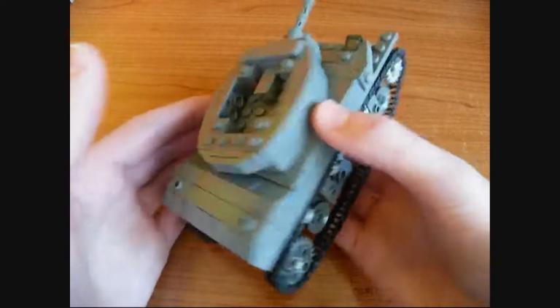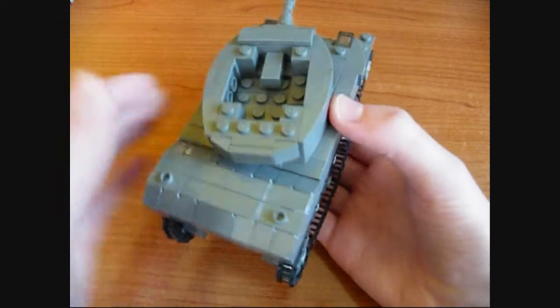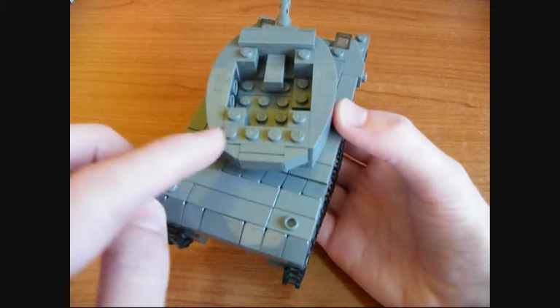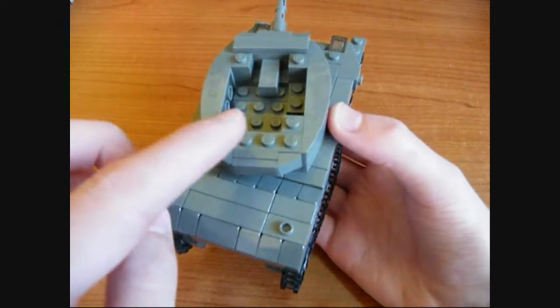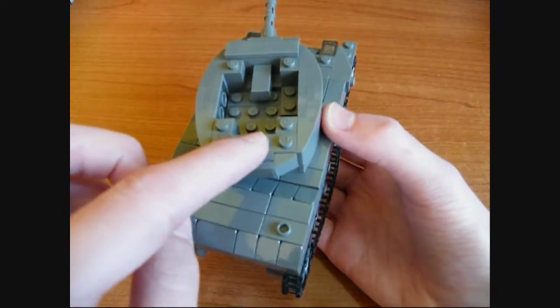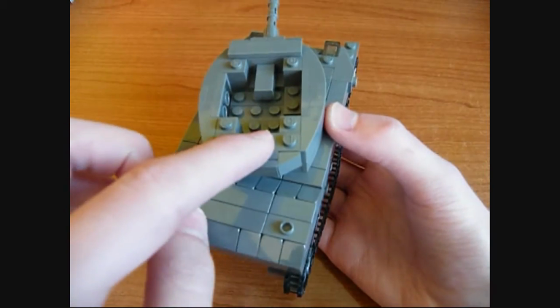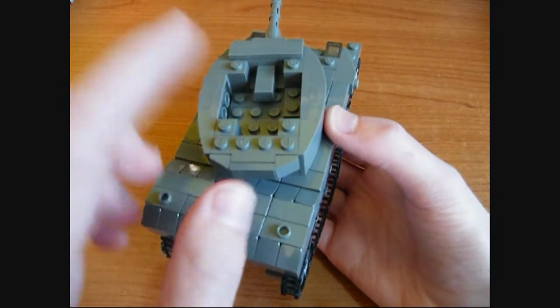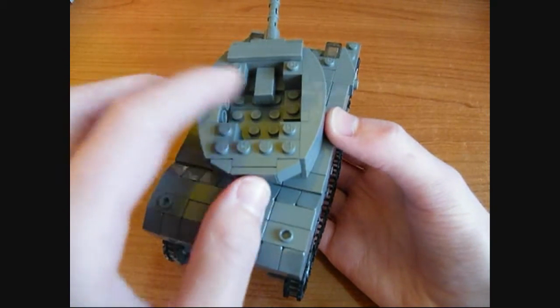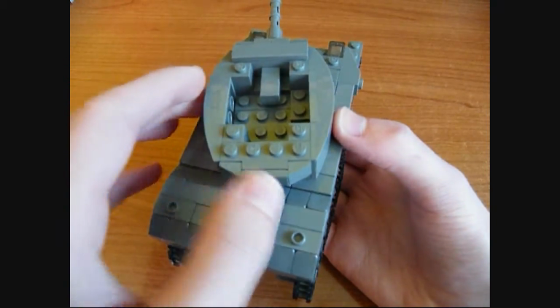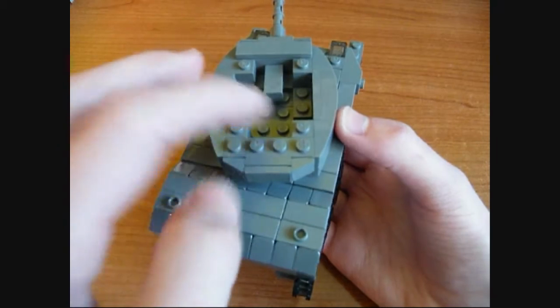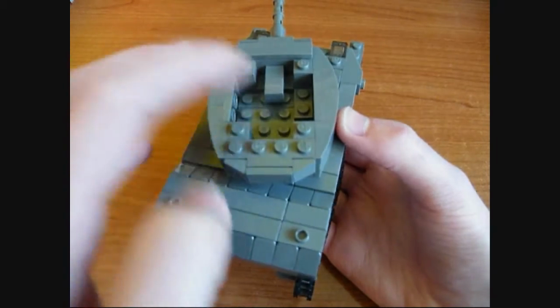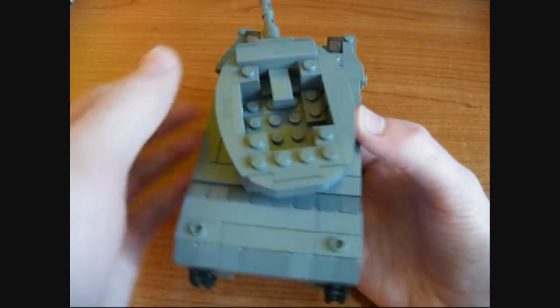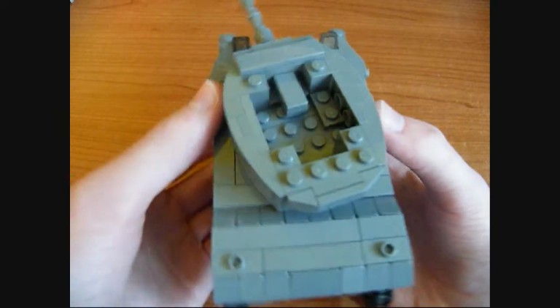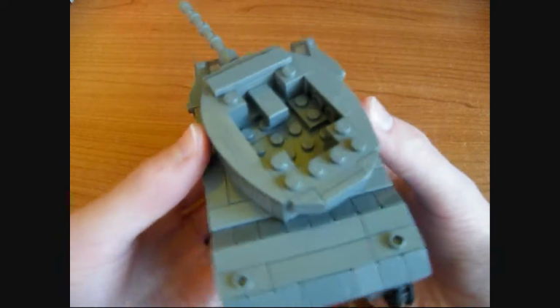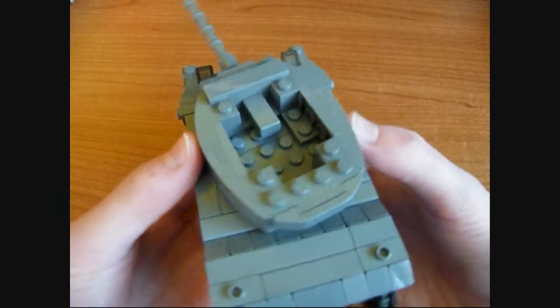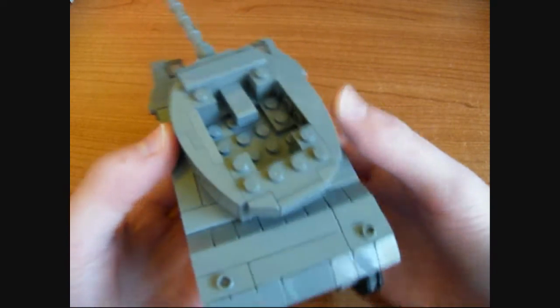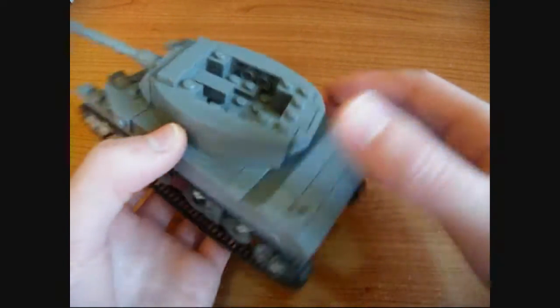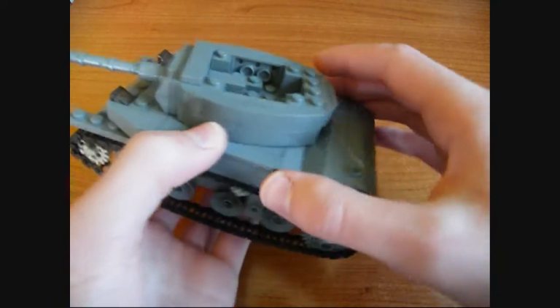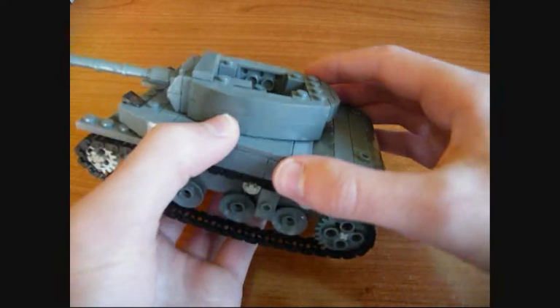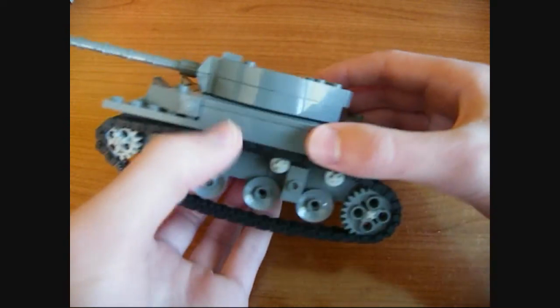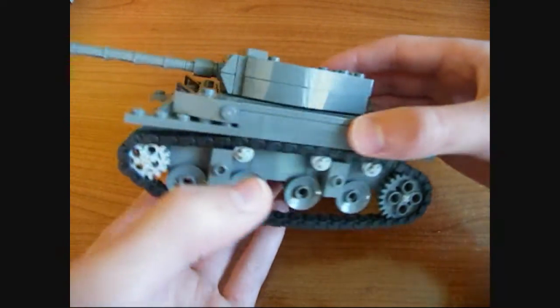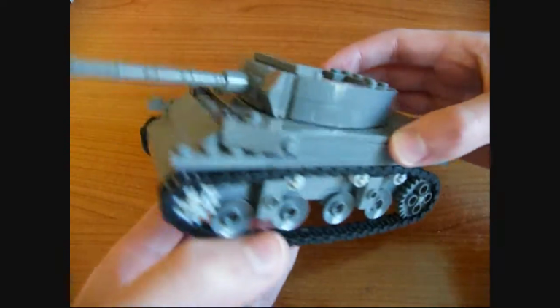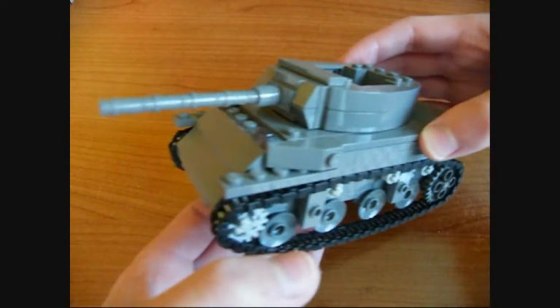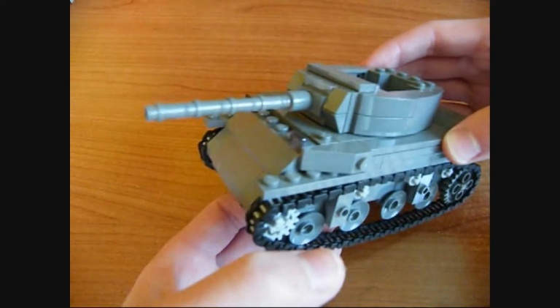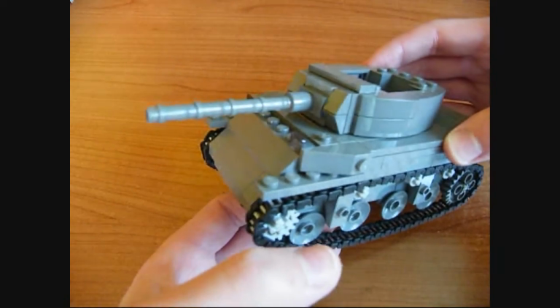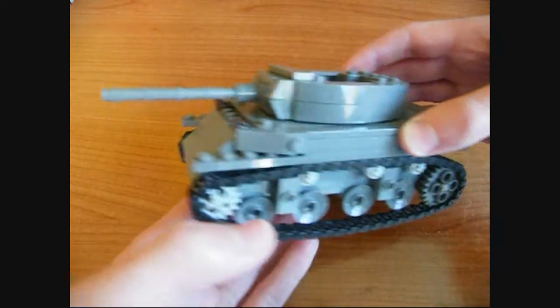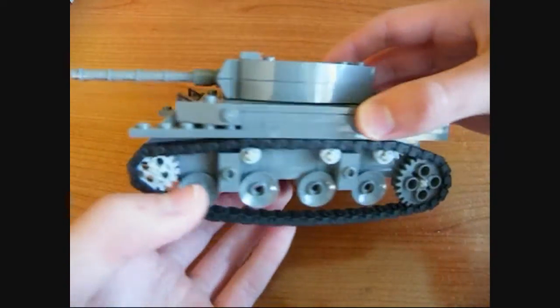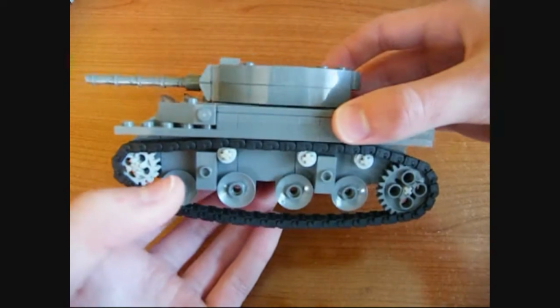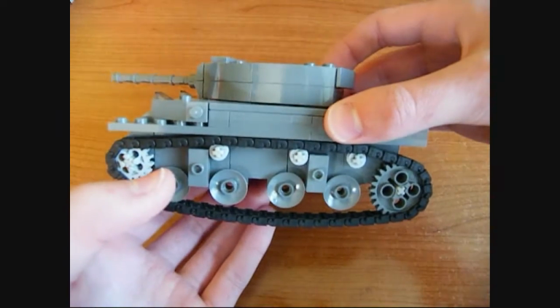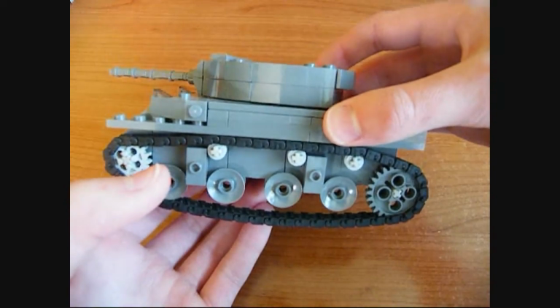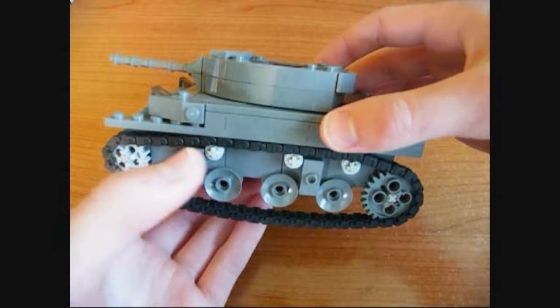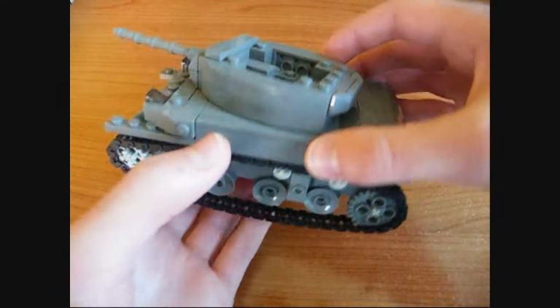I'll probably add the .50 caliber machine gun on the back. Other than that, there's not really much else to show with the turret.